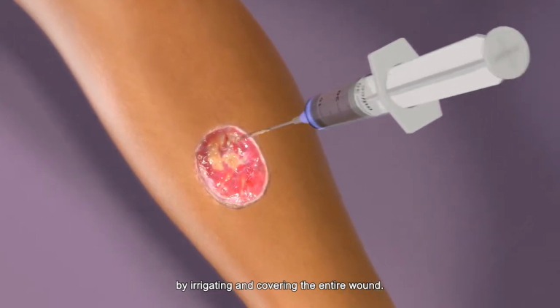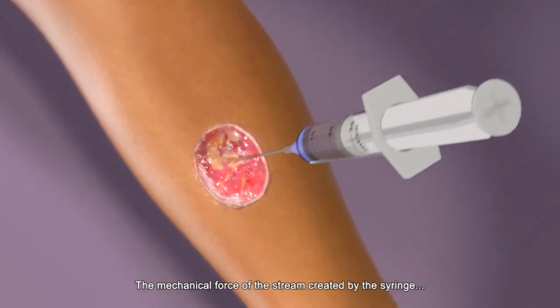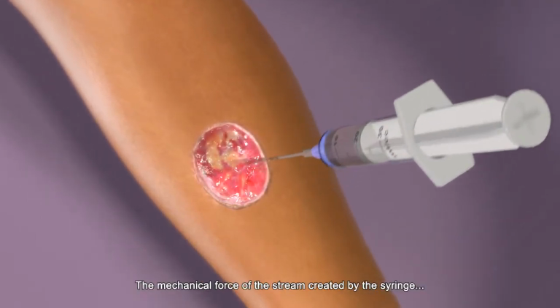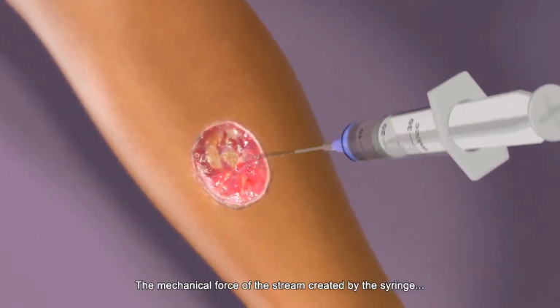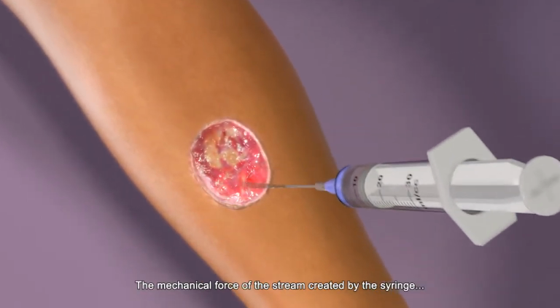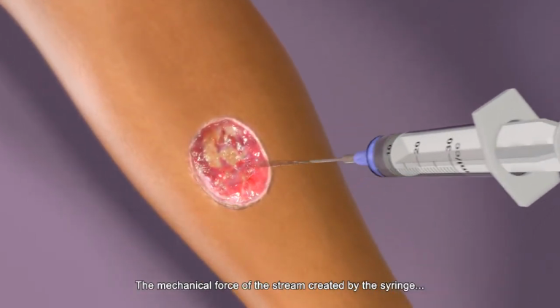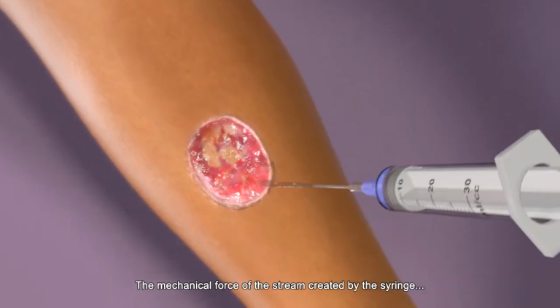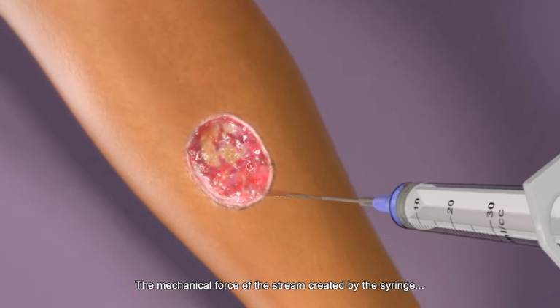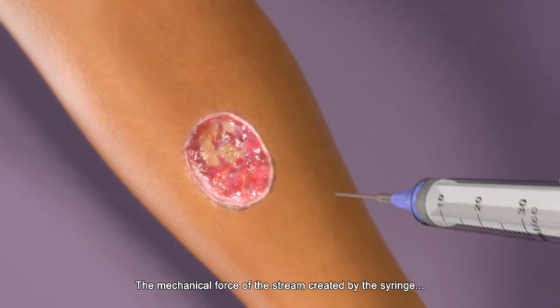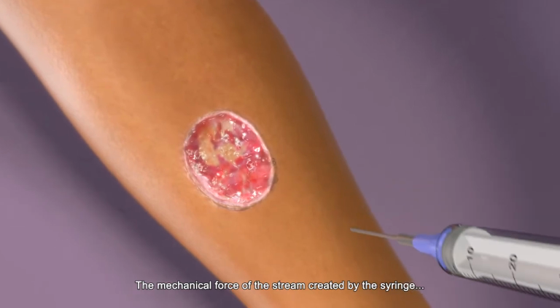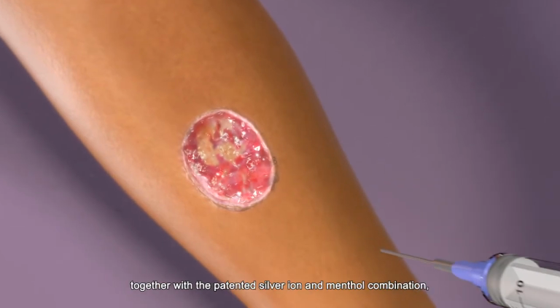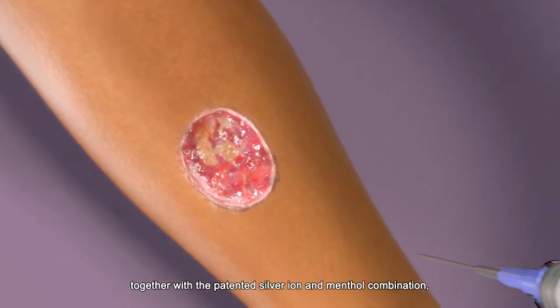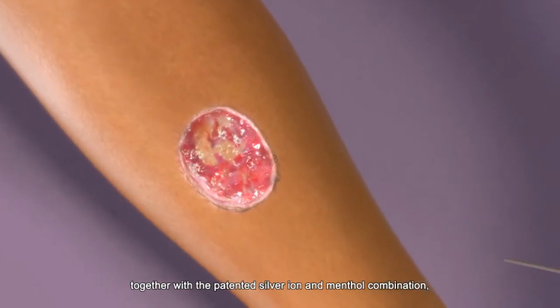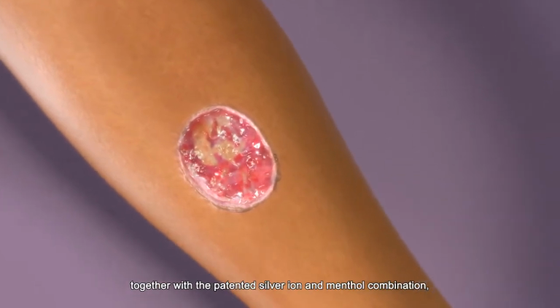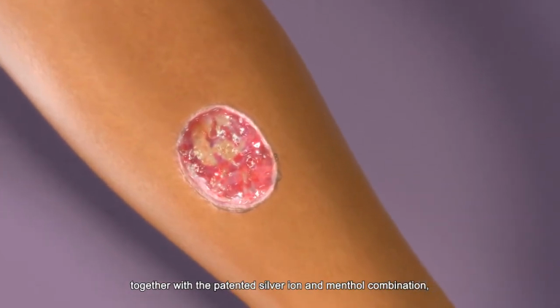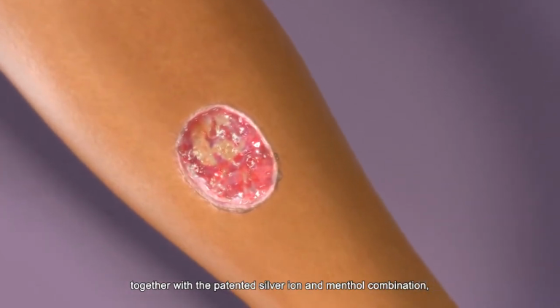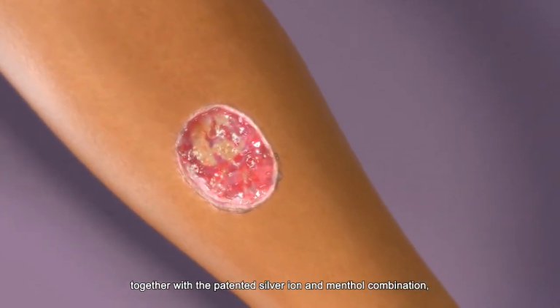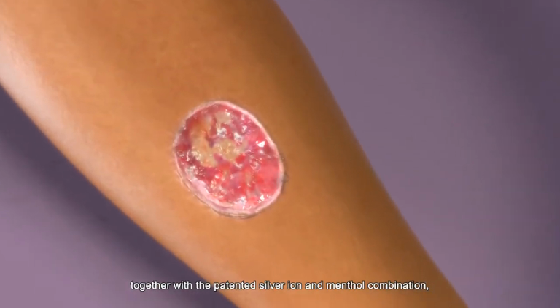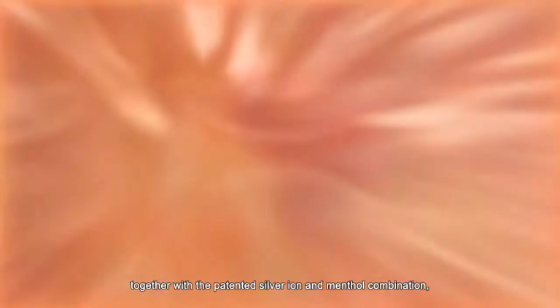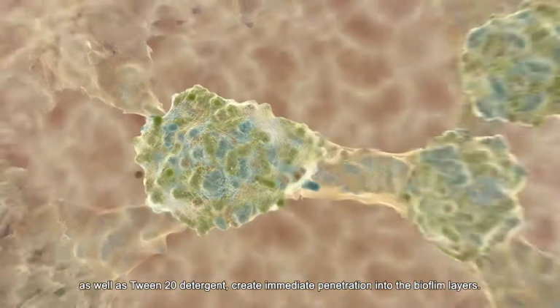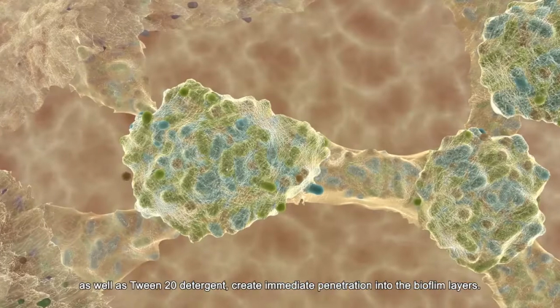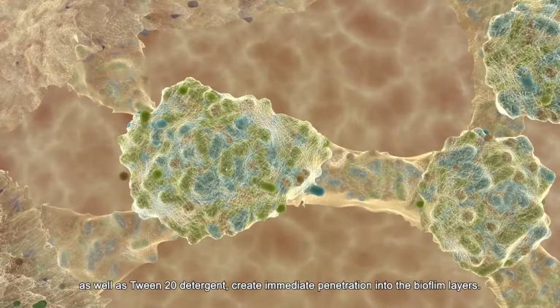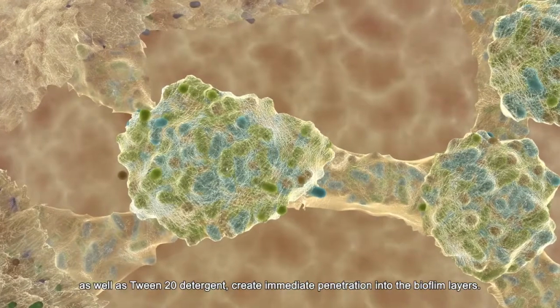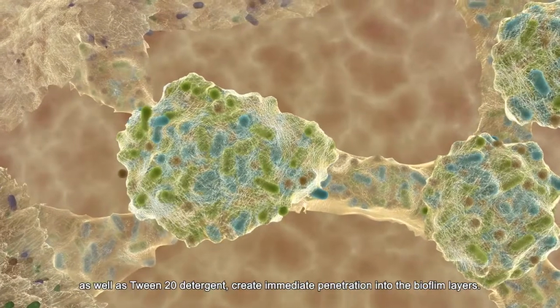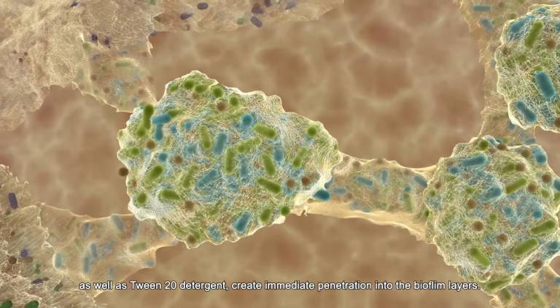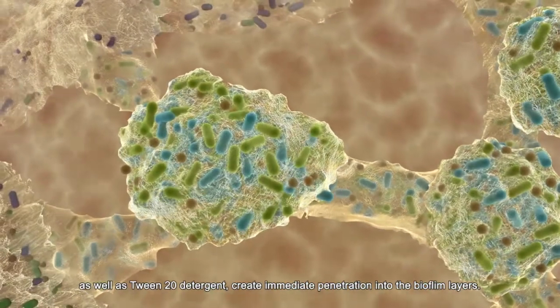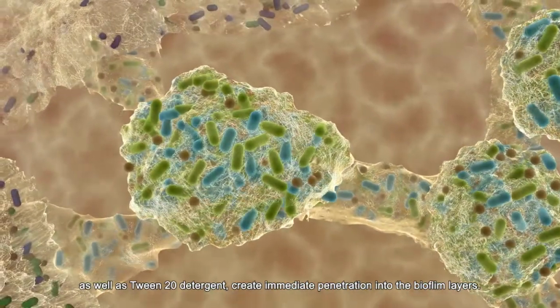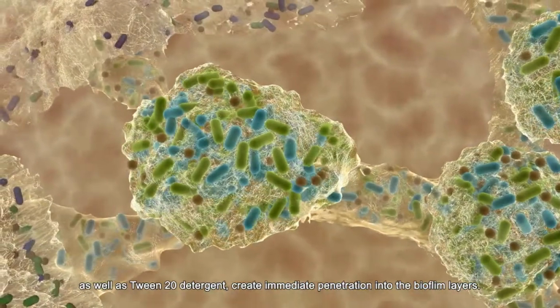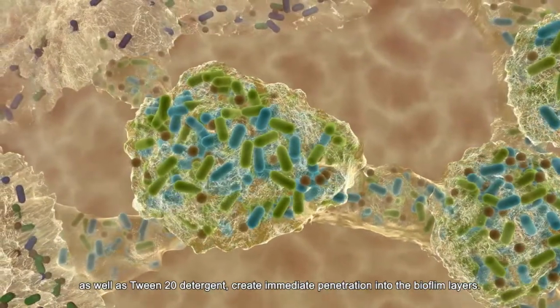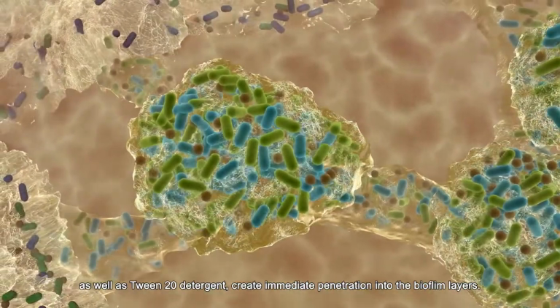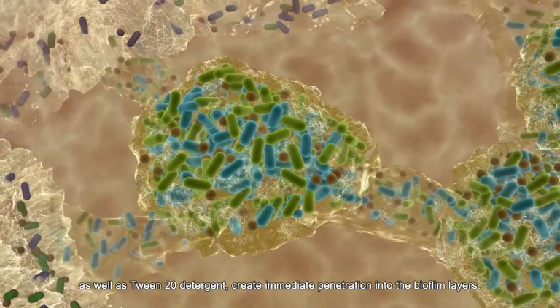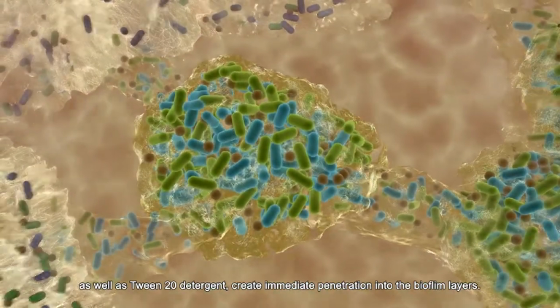The mechanical force of the stream created by the syringe, together with the patented silver ion and menthol combination as well as tween 20 detergent, create immediate penetration into the biofilm layers.